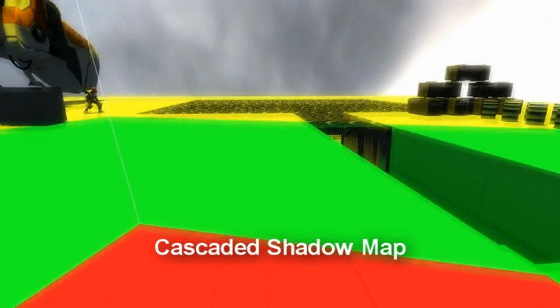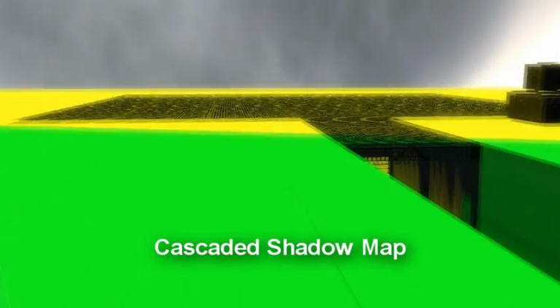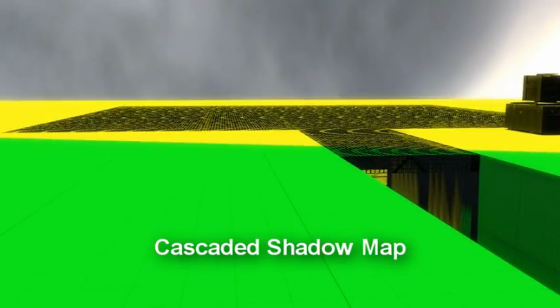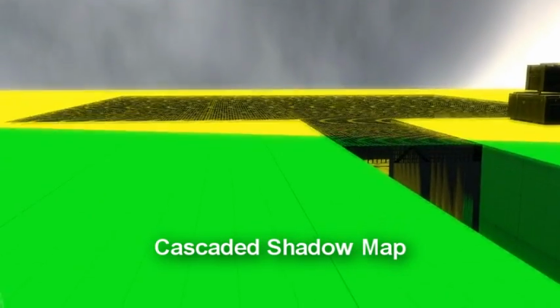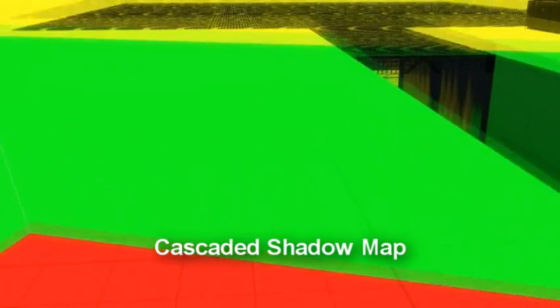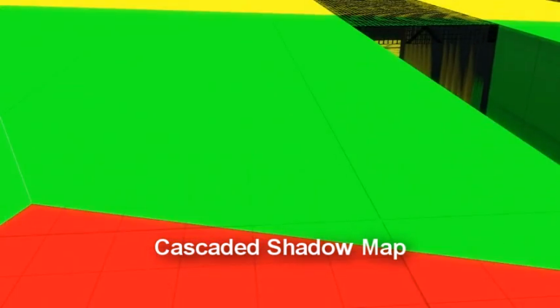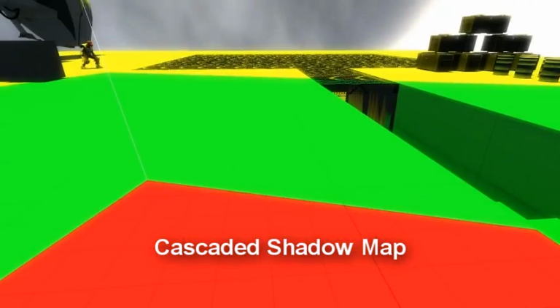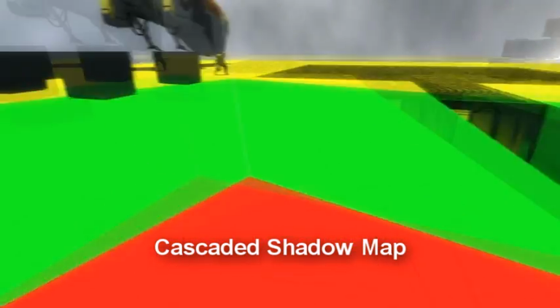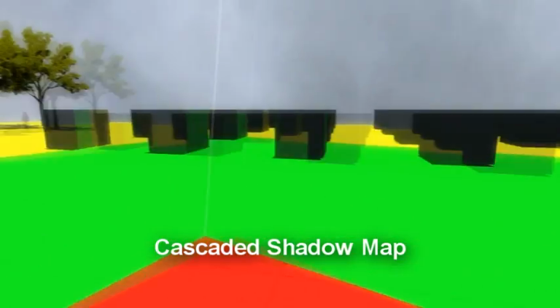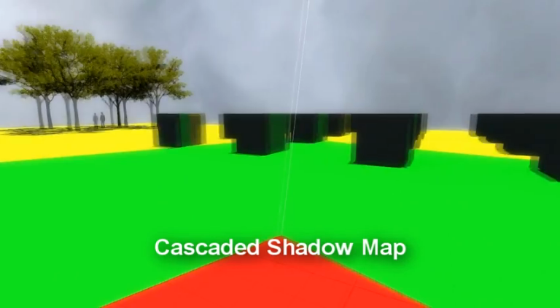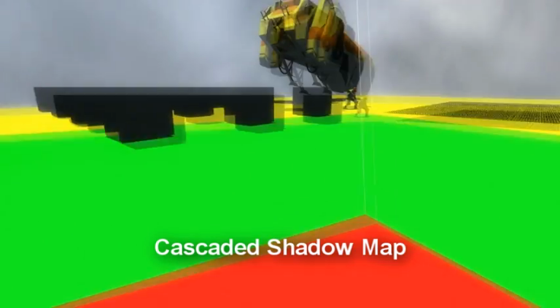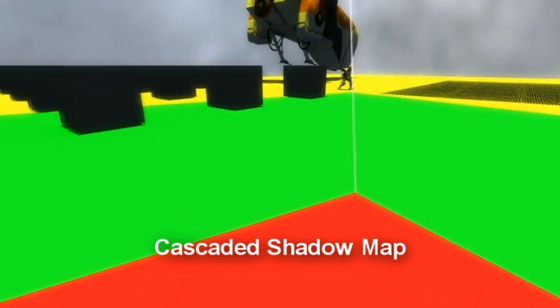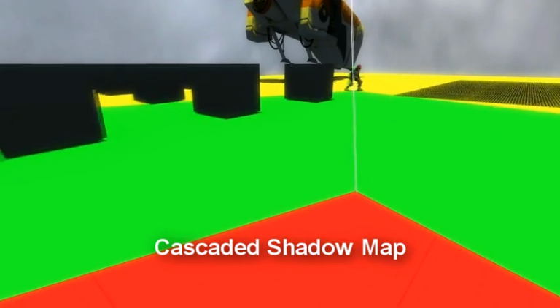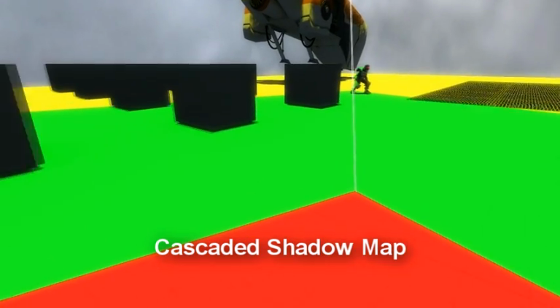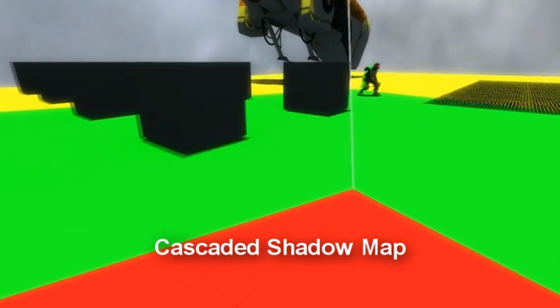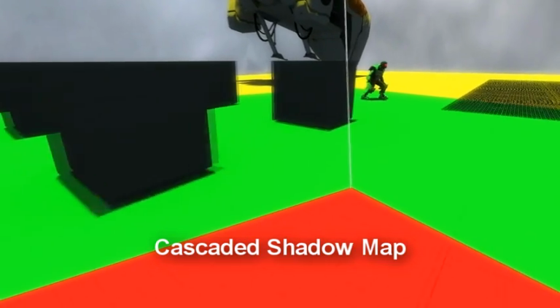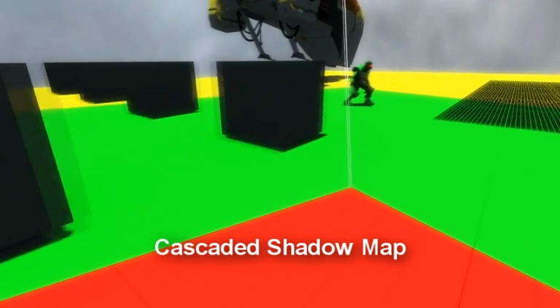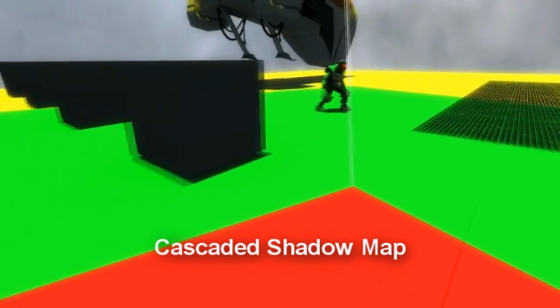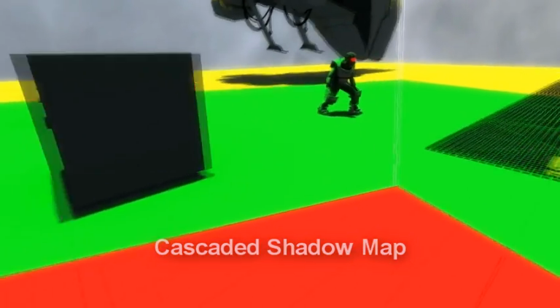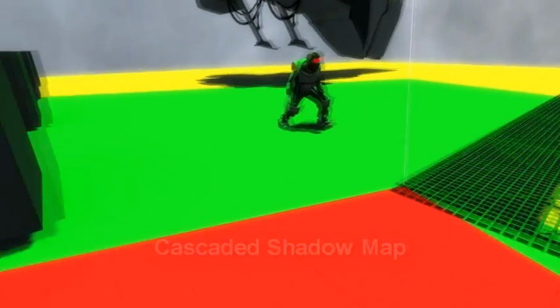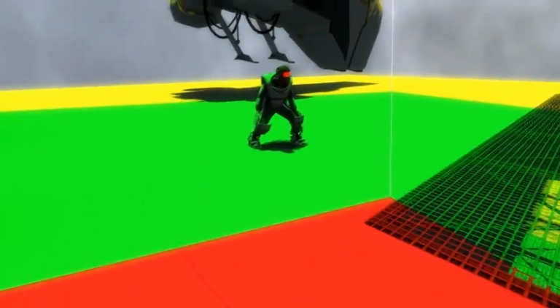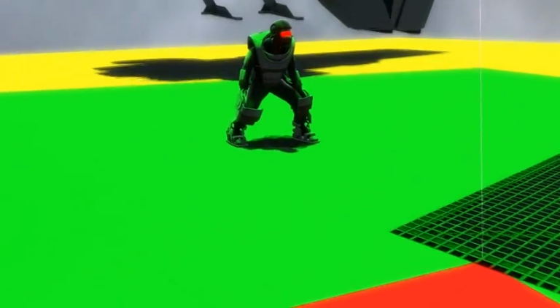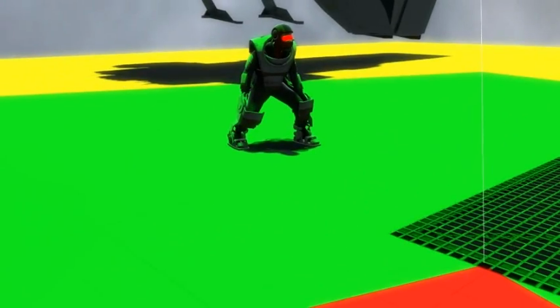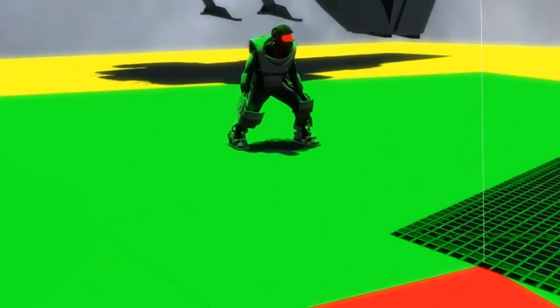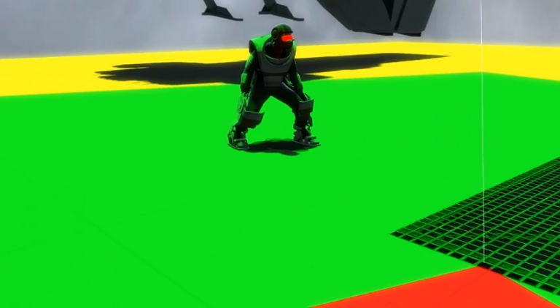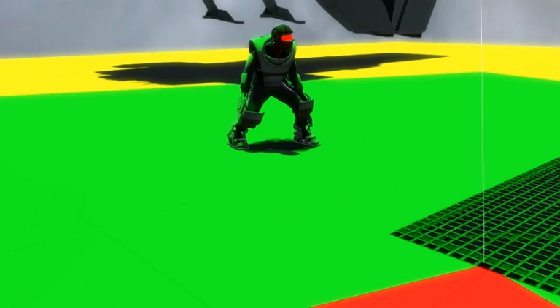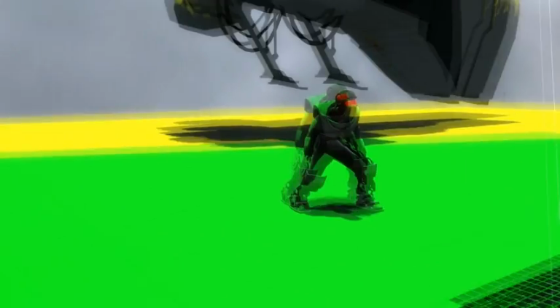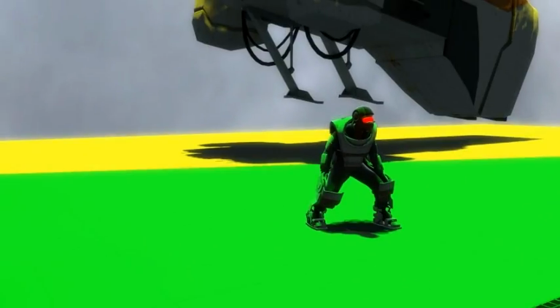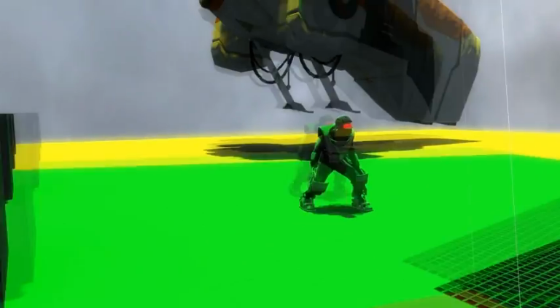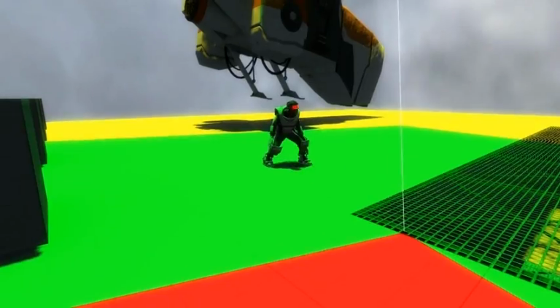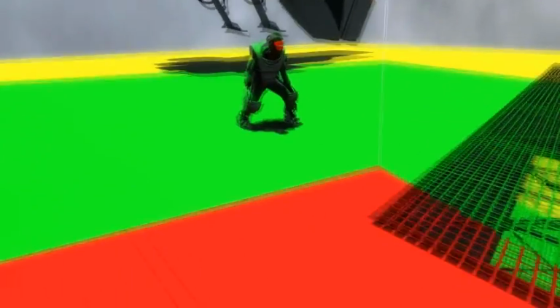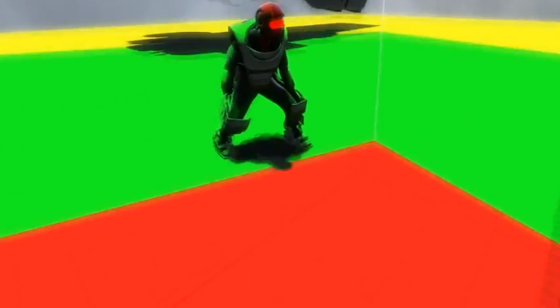Cascading shadow maps are a technique used by most modern games these days. Essentially it replaces high resolution shadow maps with low resolution ones as you walk further away, which means that you don't really notice the detail loss.